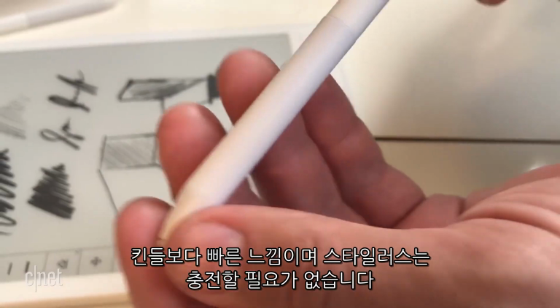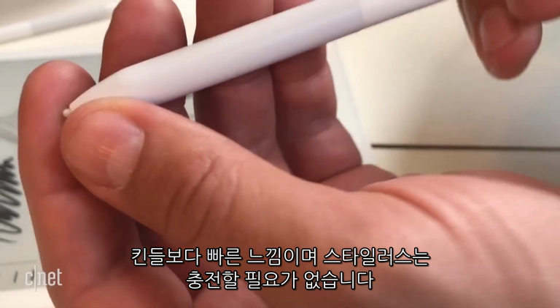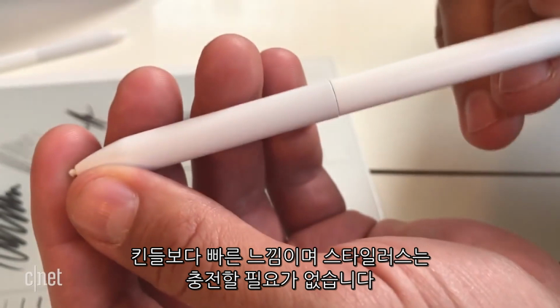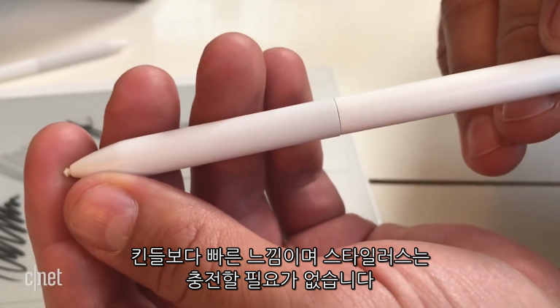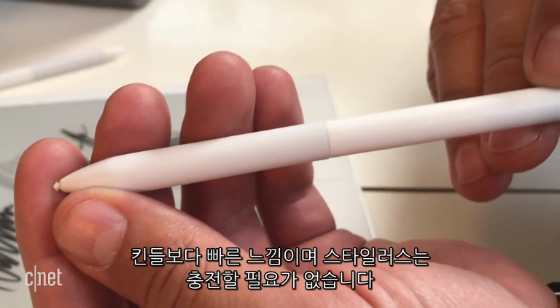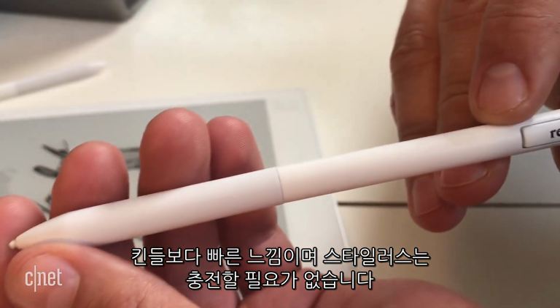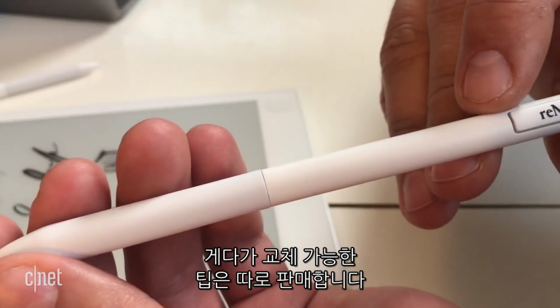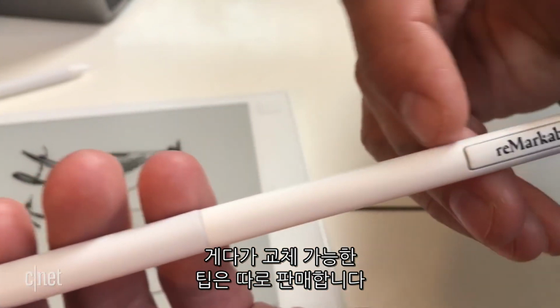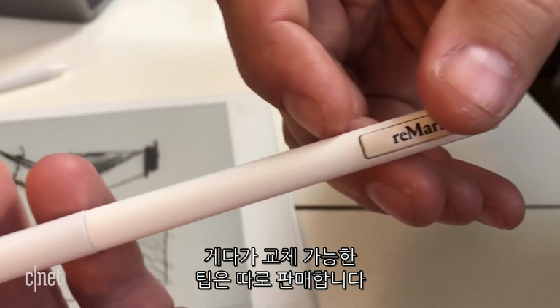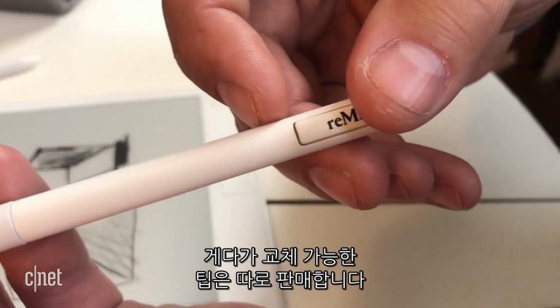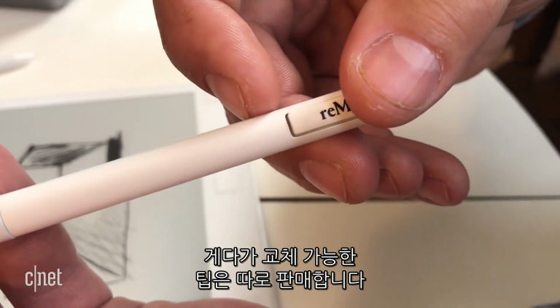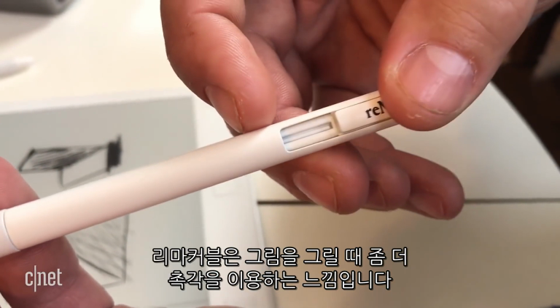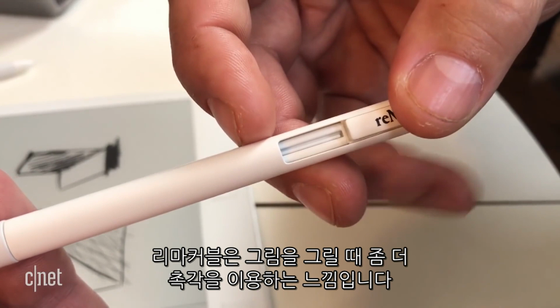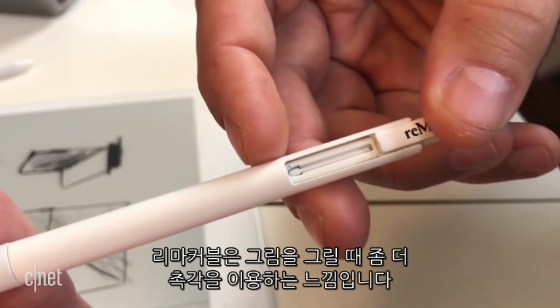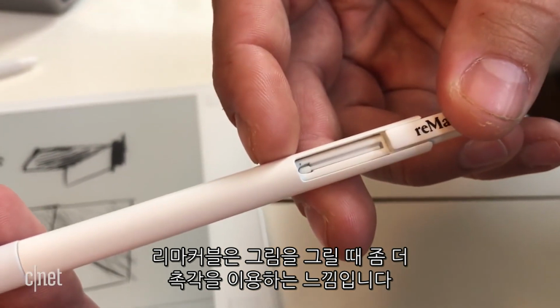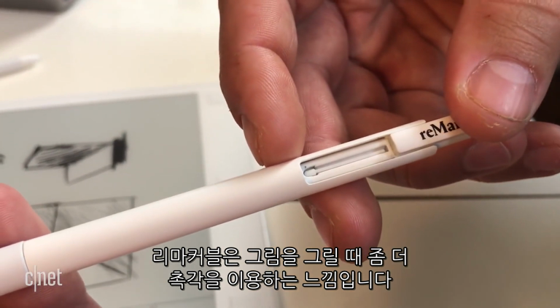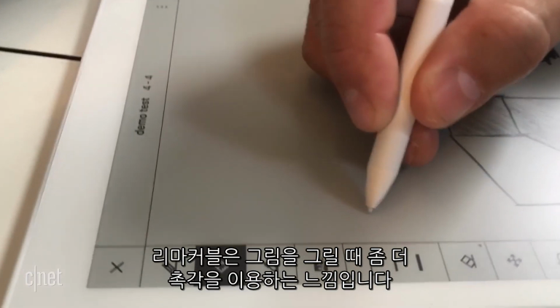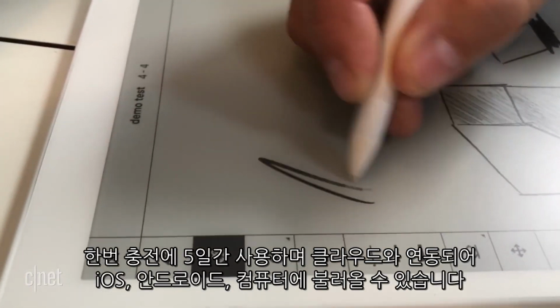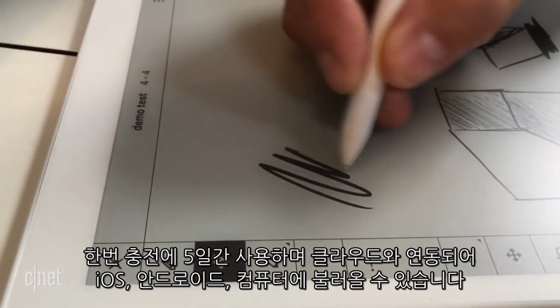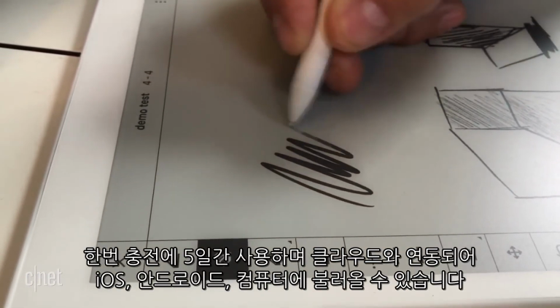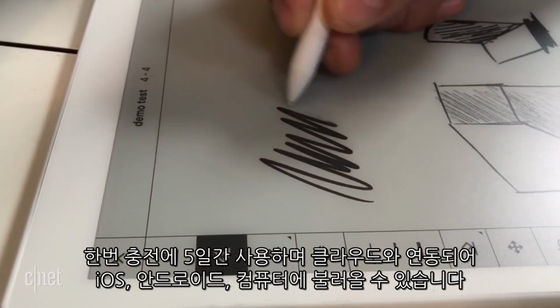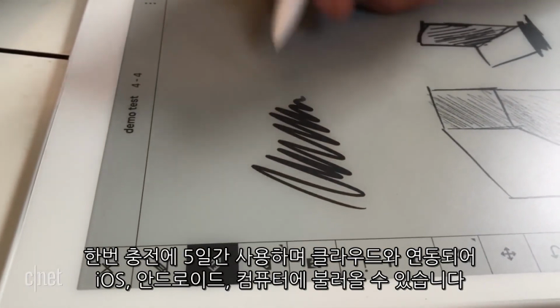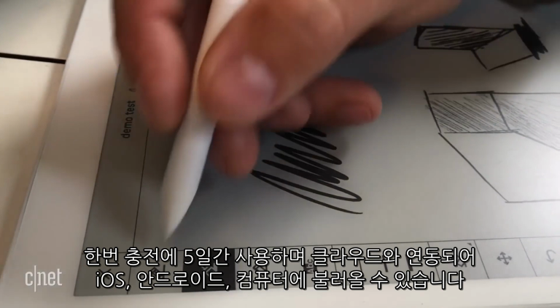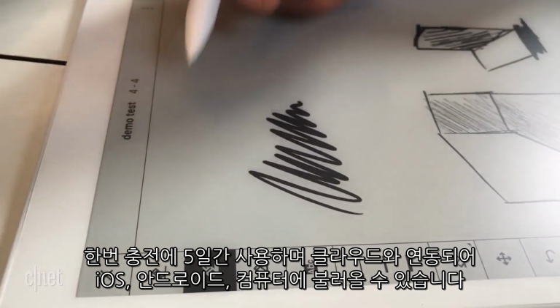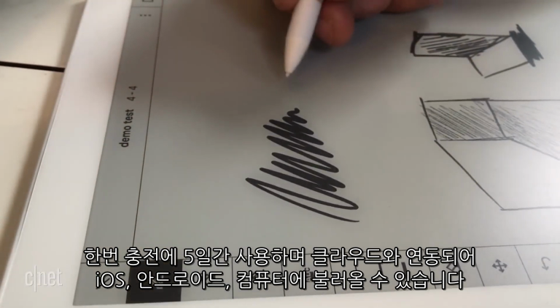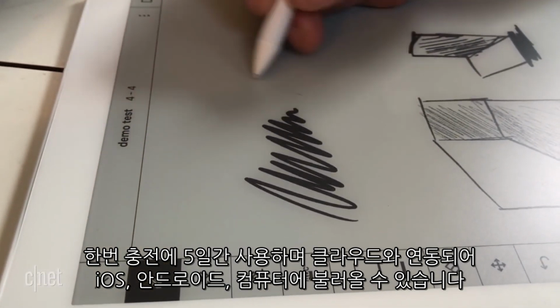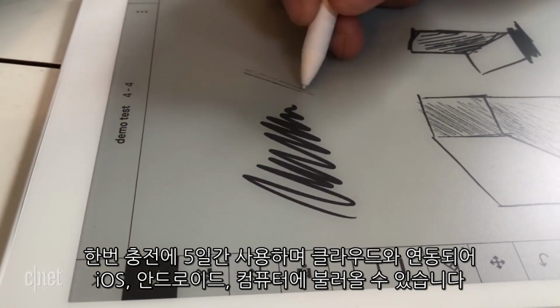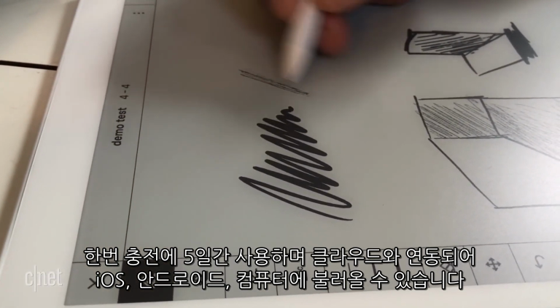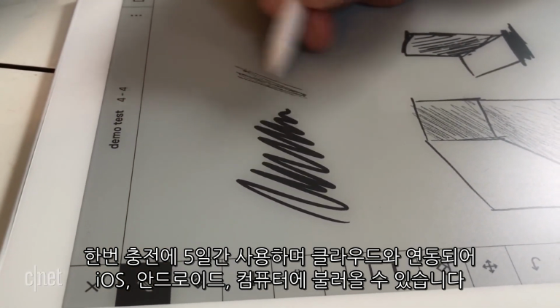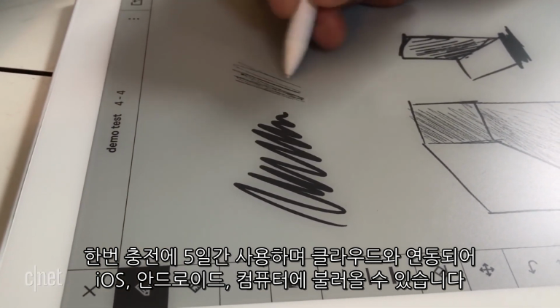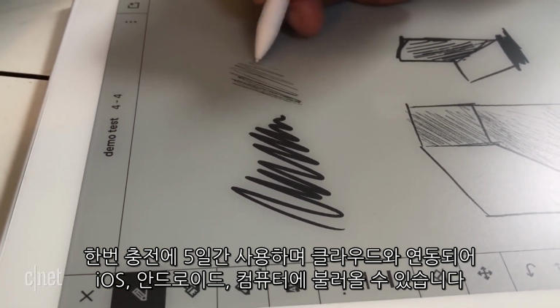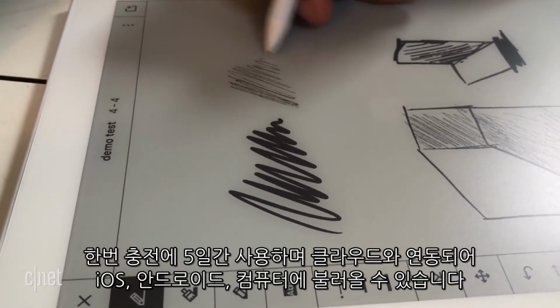Using a passive, no-charge stylus and replaceable felt tips (sold separately), Remarkable has a more tactile feel when drawing. The large tablet lasts about five days on a charge, and it can sync sketches to a cloud-connected app for iOS, Android, Mac, and PC.